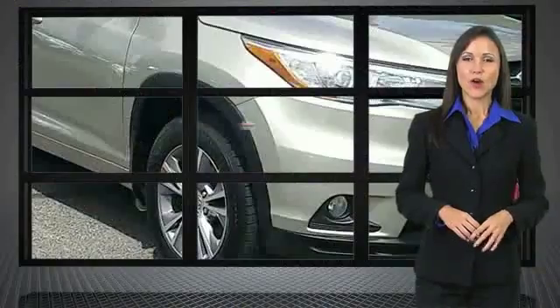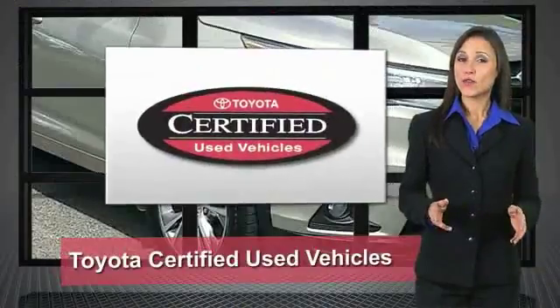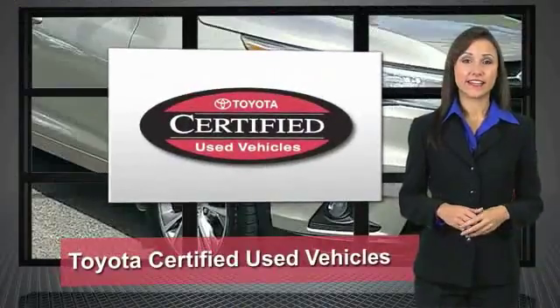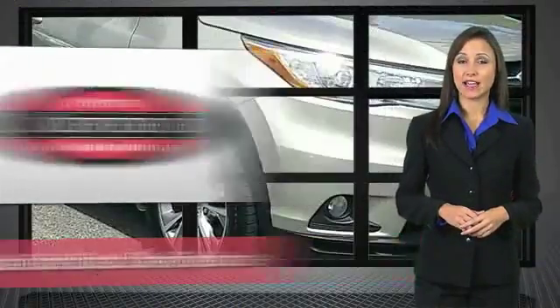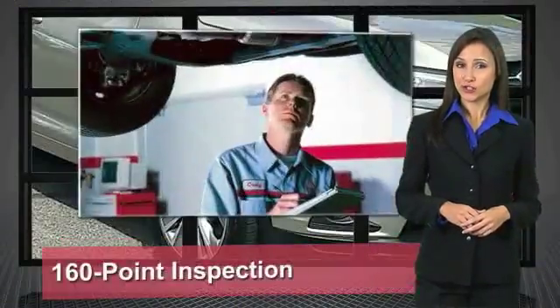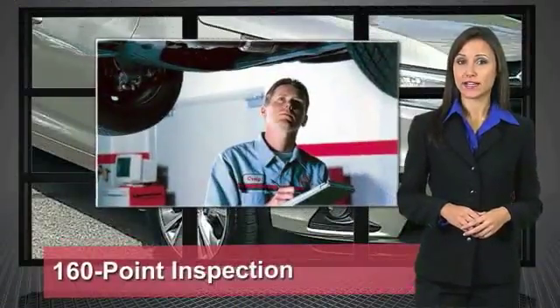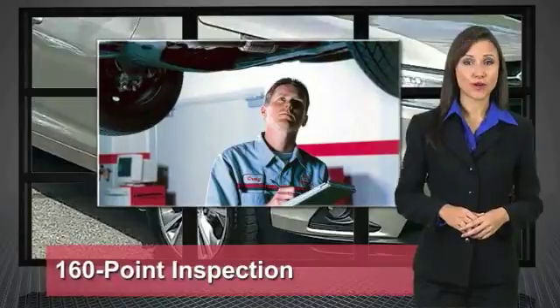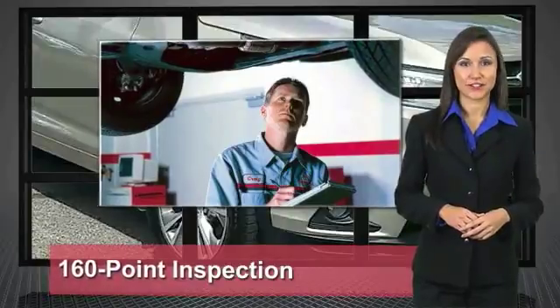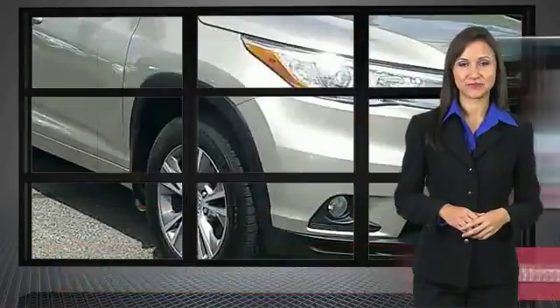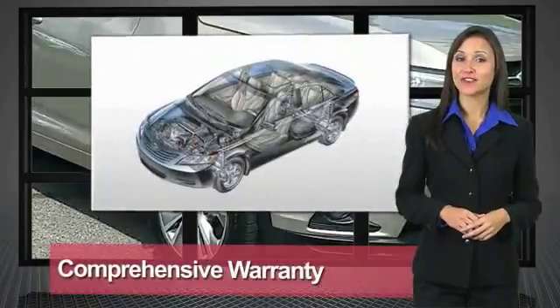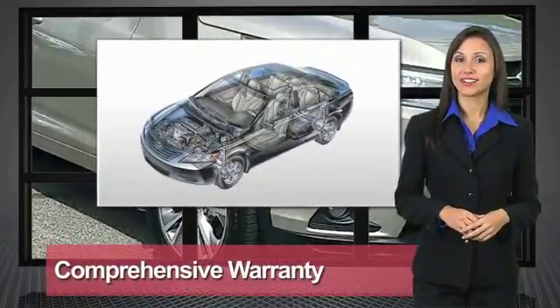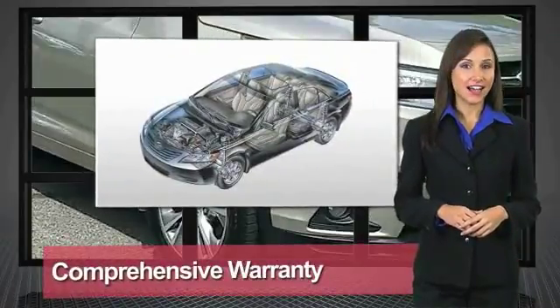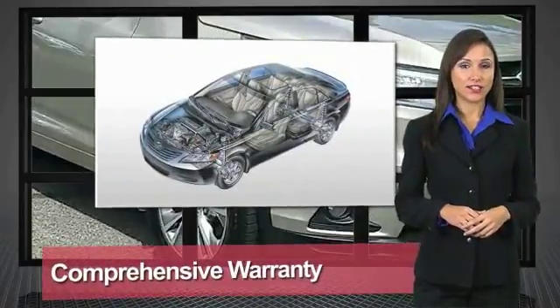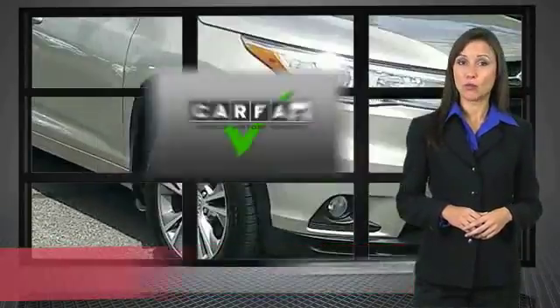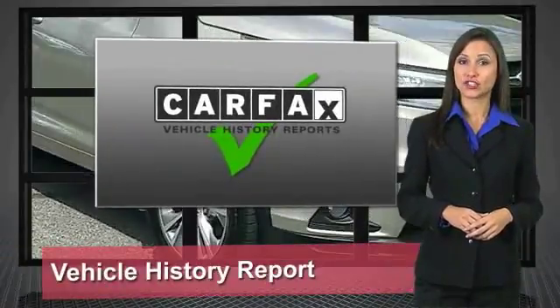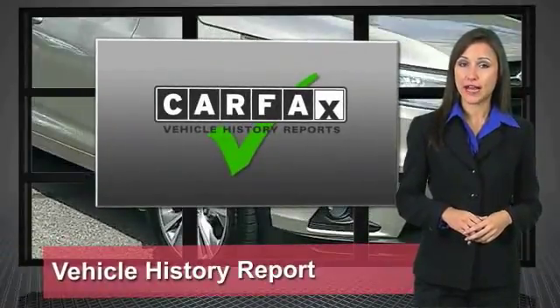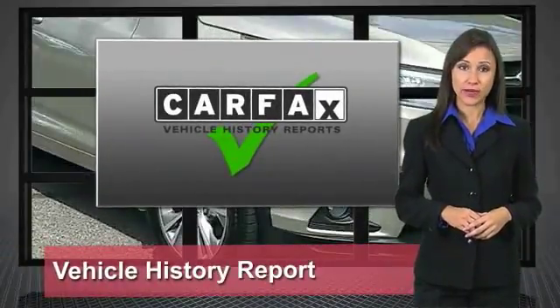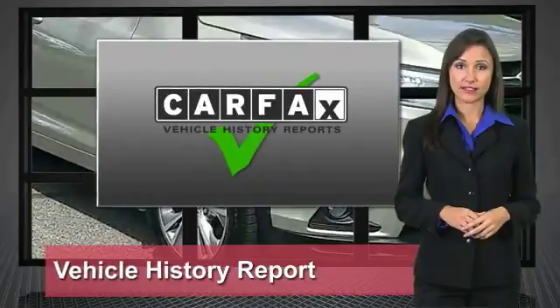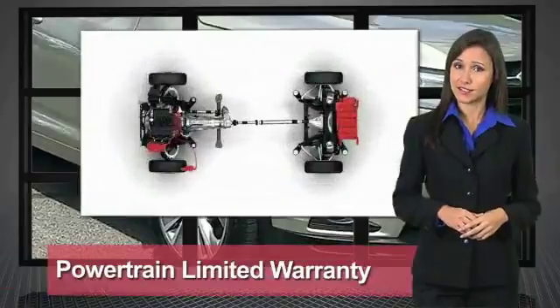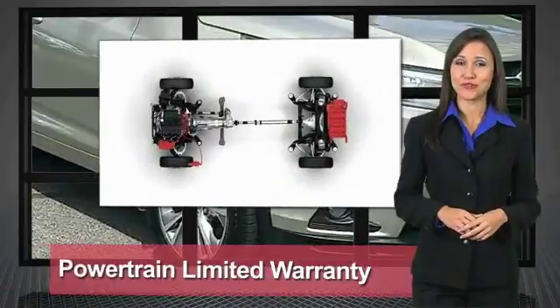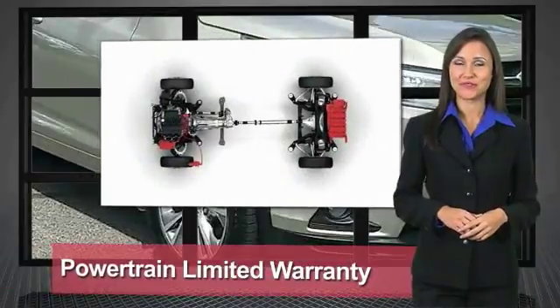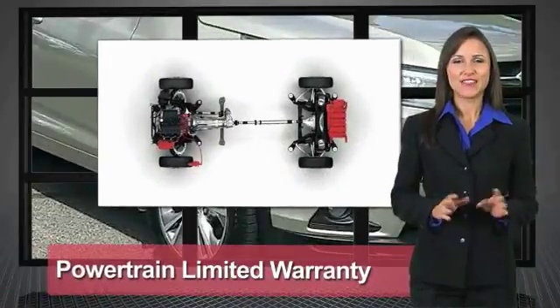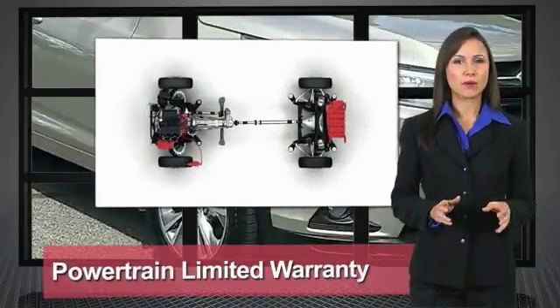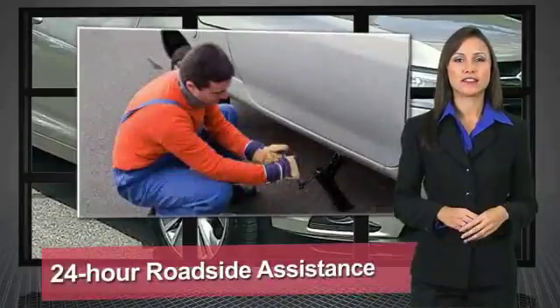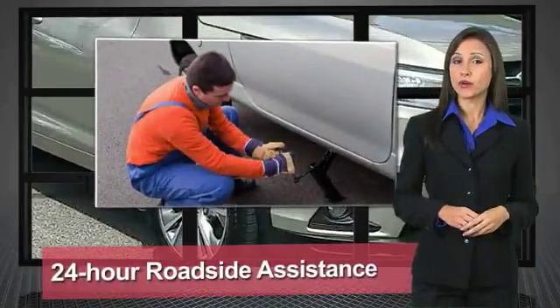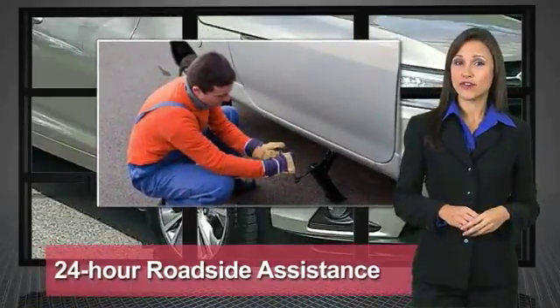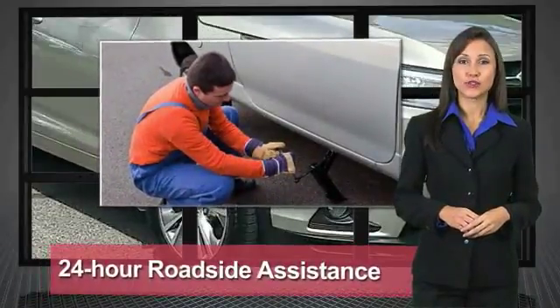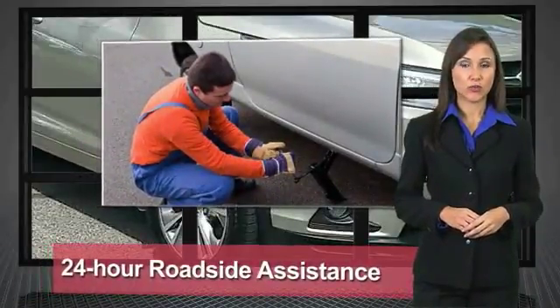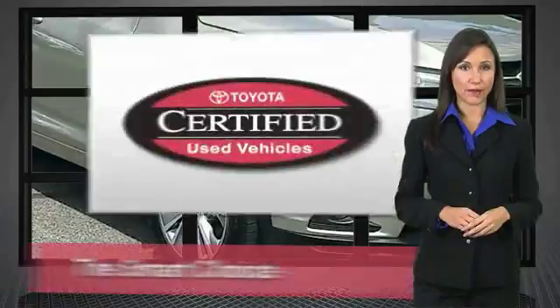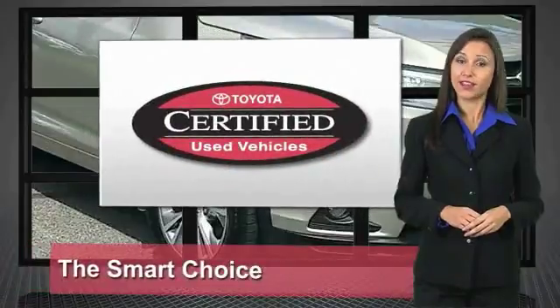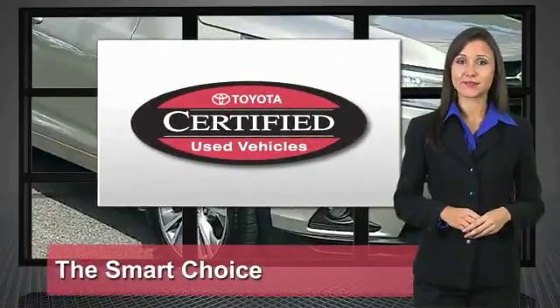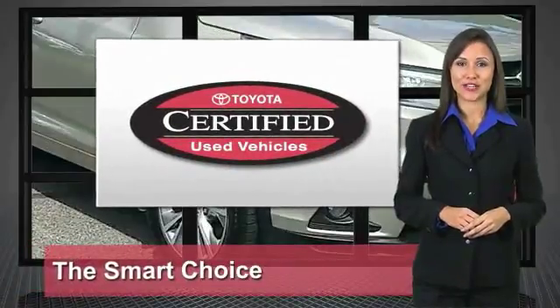We know that the idea of buying a used Toyota is attractive to you. After all, getting a high-quality, low-mileage Toyota at a great price is a smart move. That's why we created the Toyota Certified Used Vehicle Program — it's the smart choice.